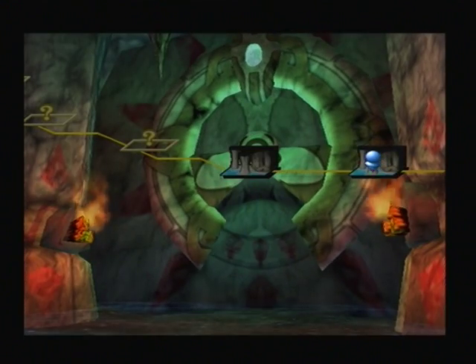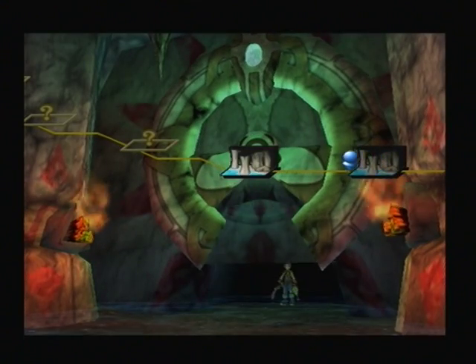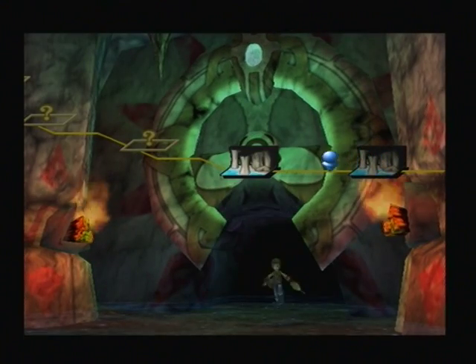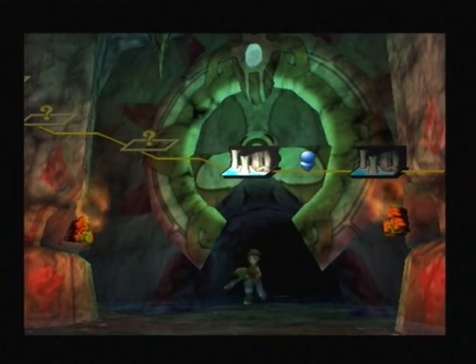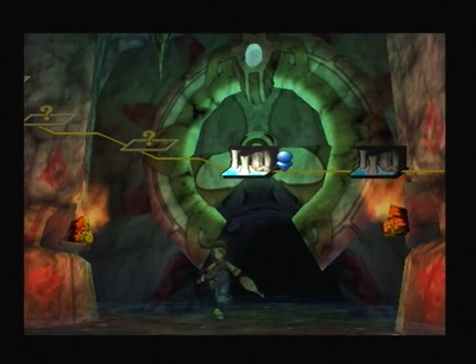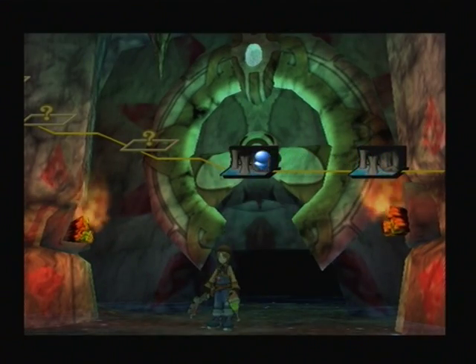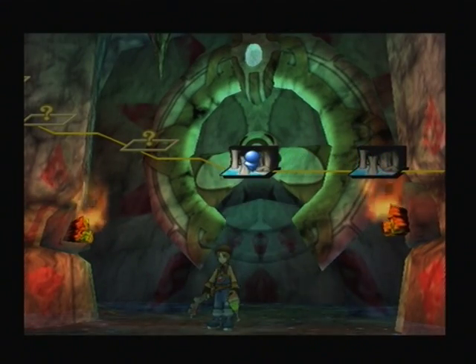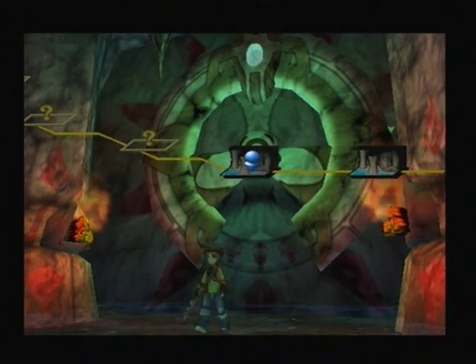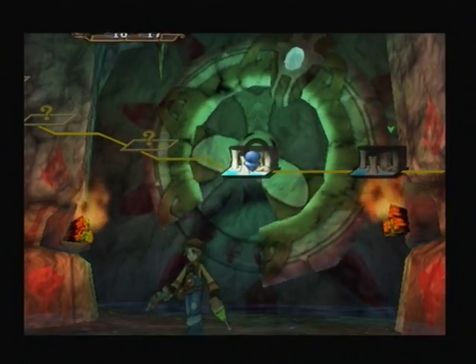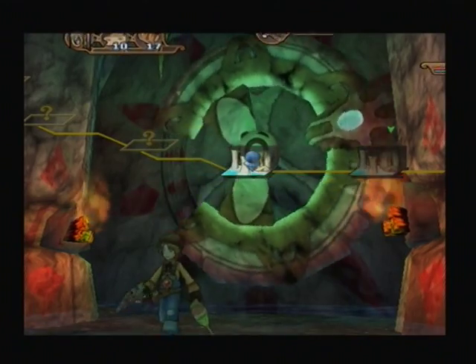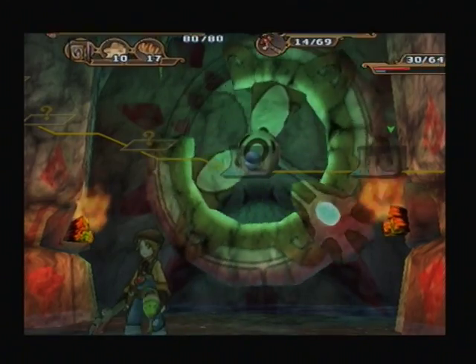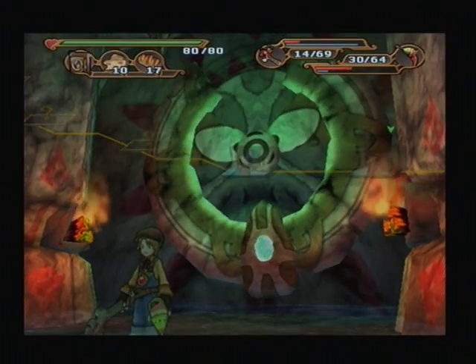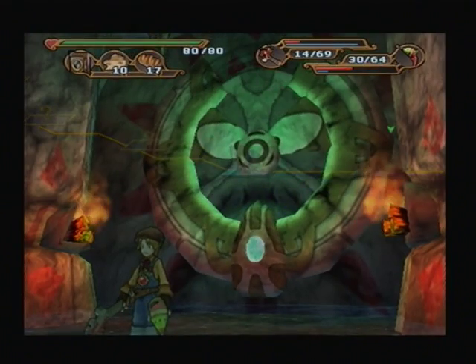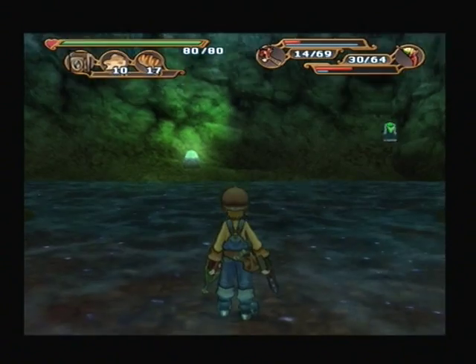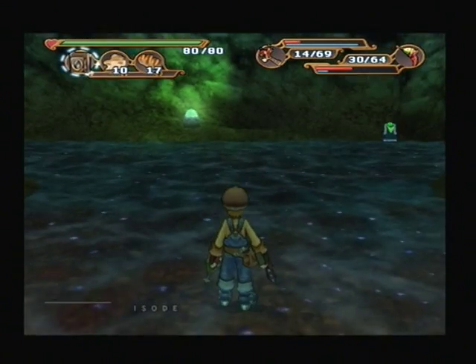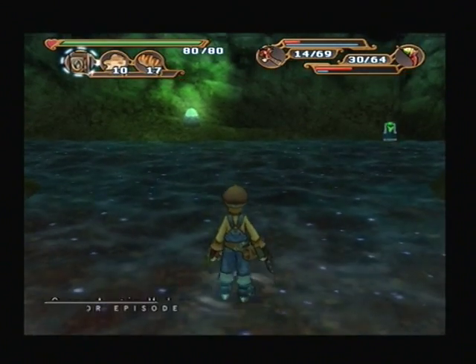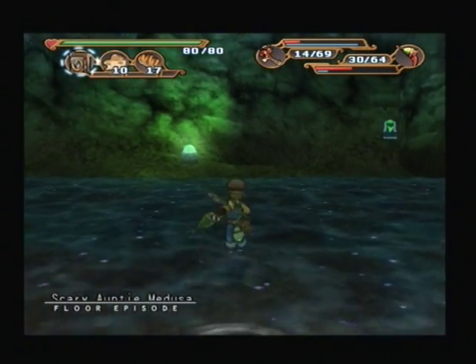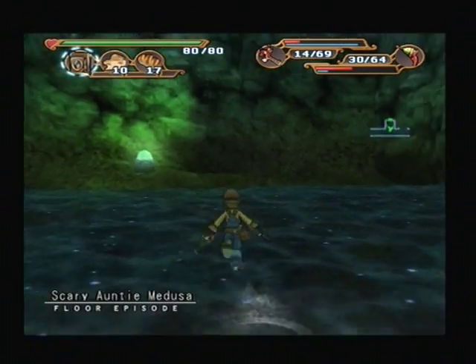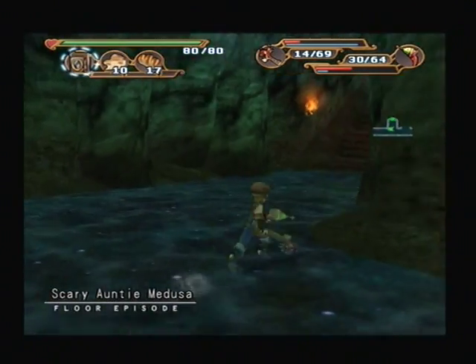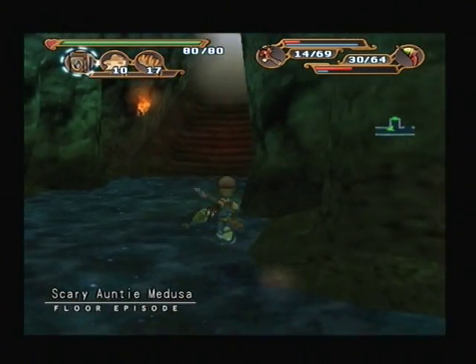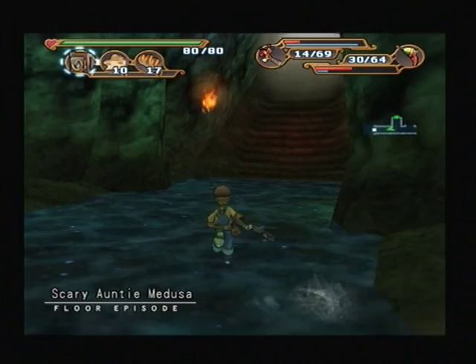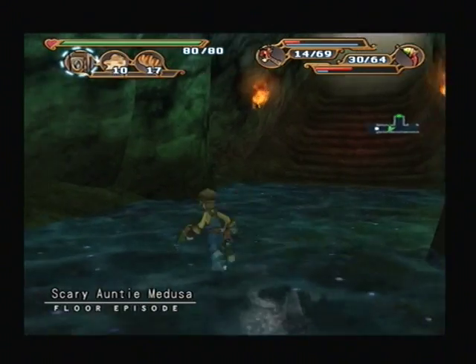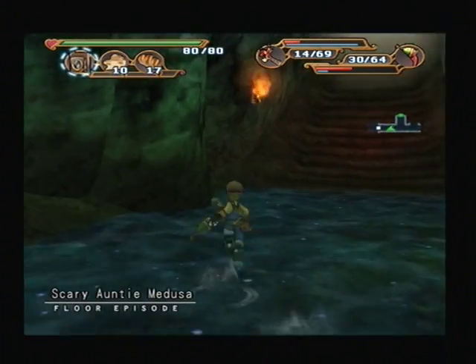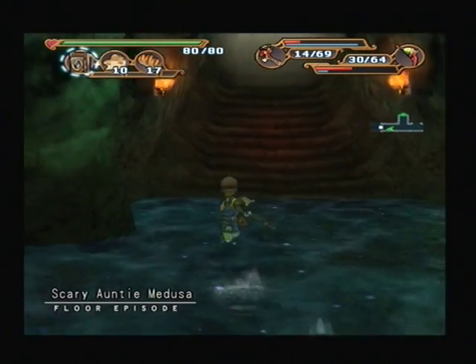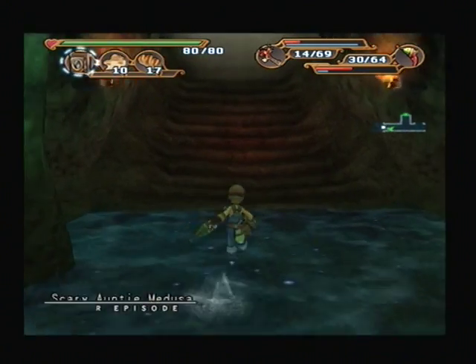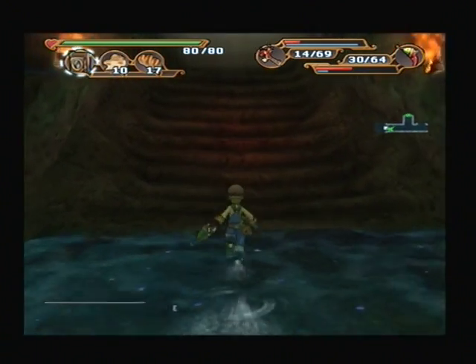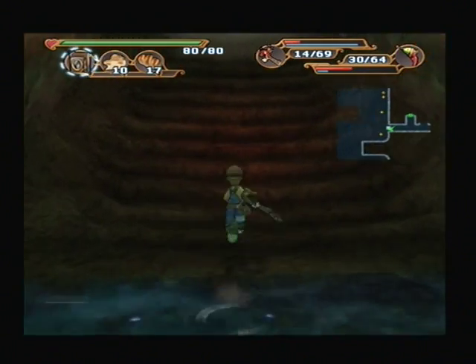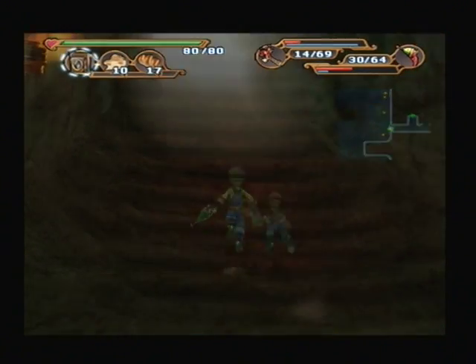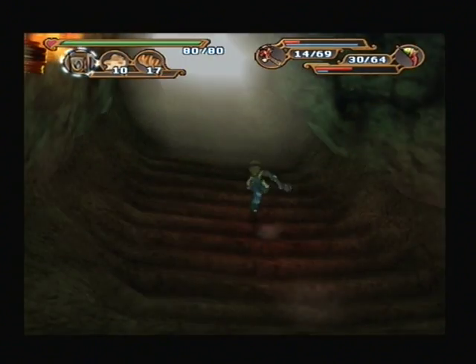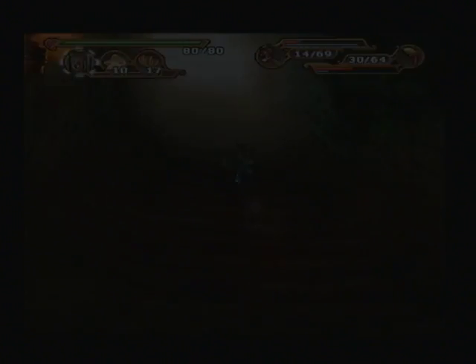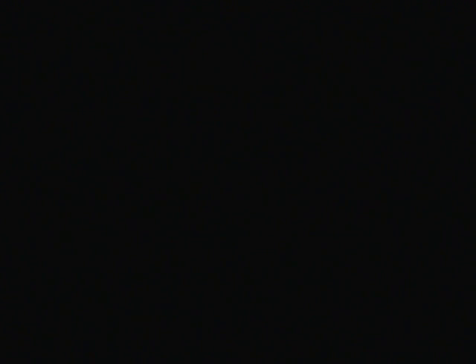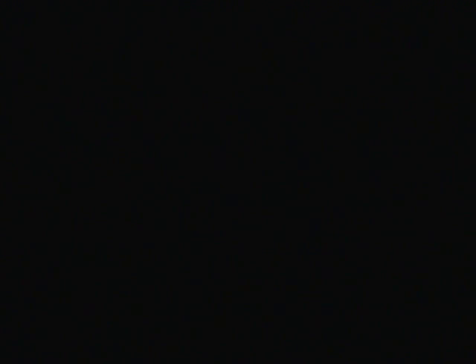Welcome back to Dark Chronicle, and we're continuing into the Ocean War Cave. This floor is the scary Auntie Medusa, but first let's go above ground and see what's happening up here.